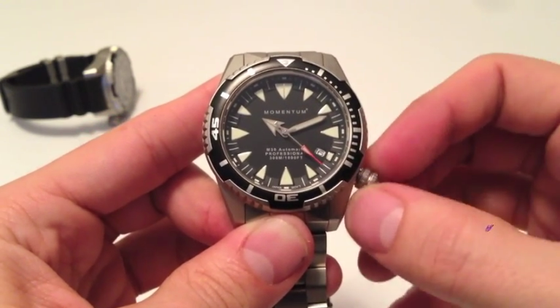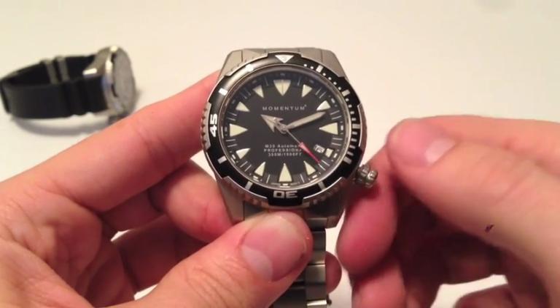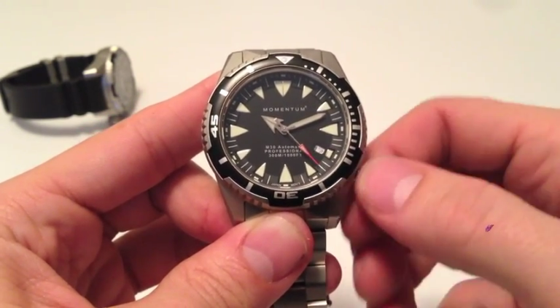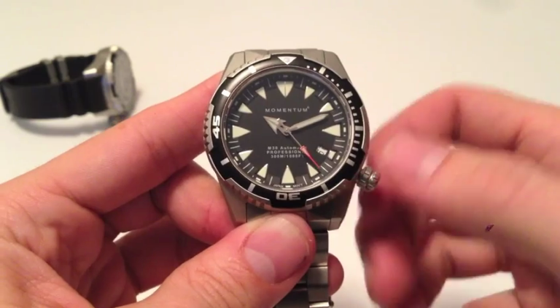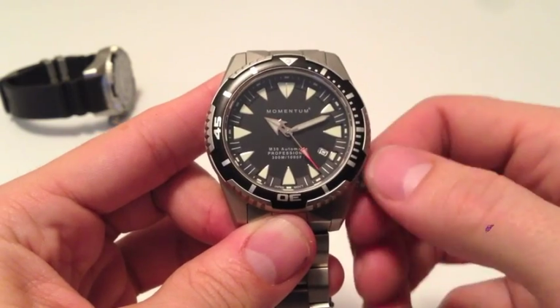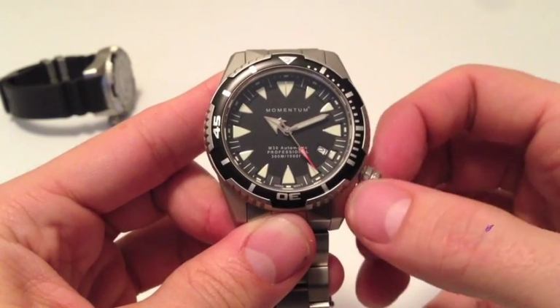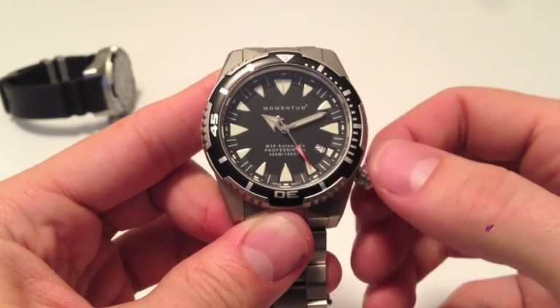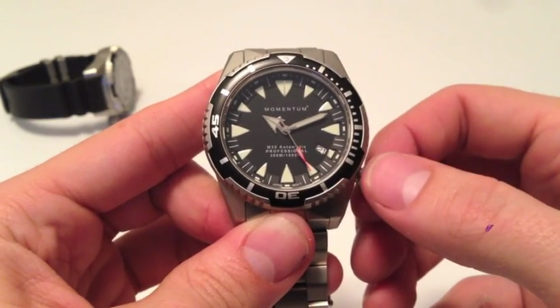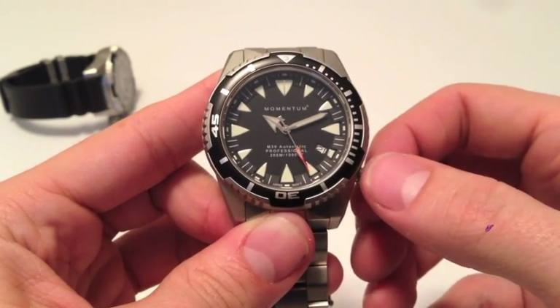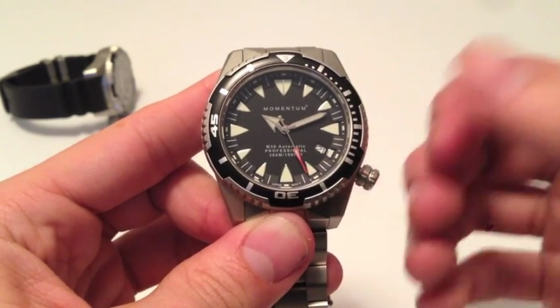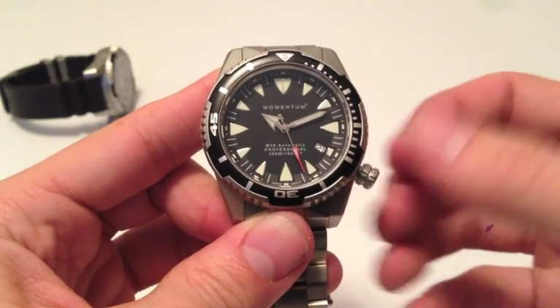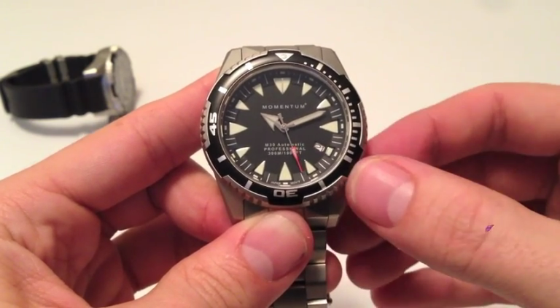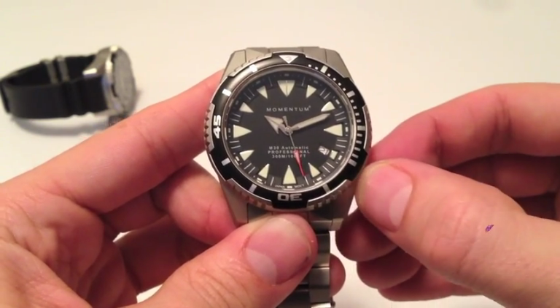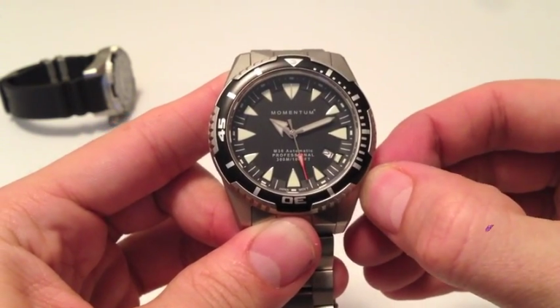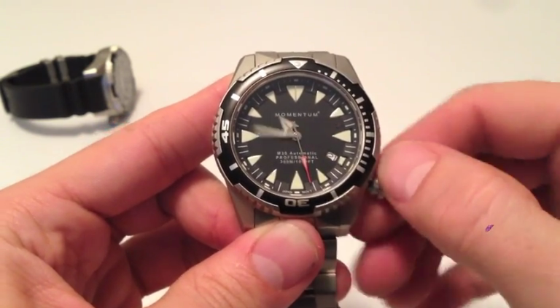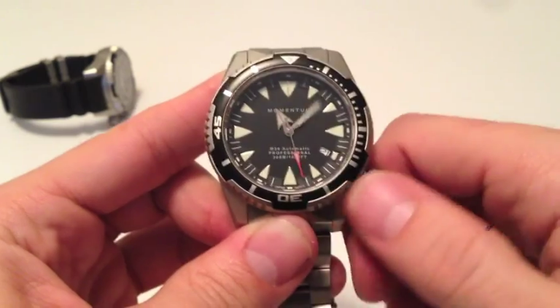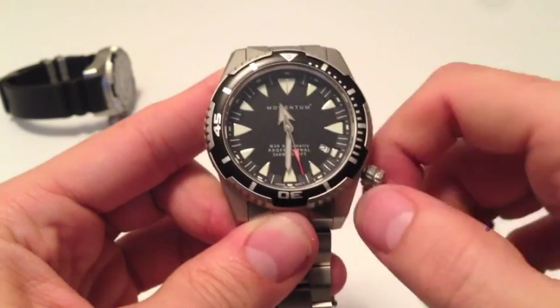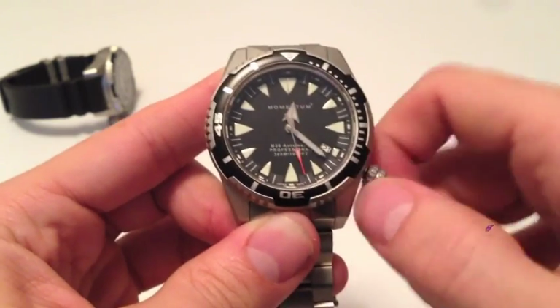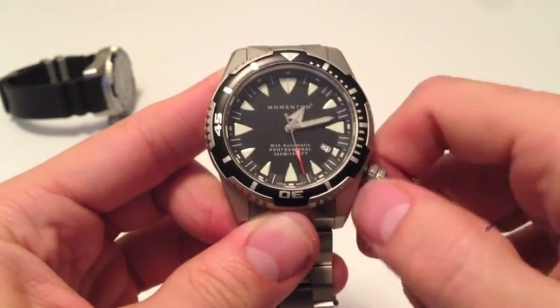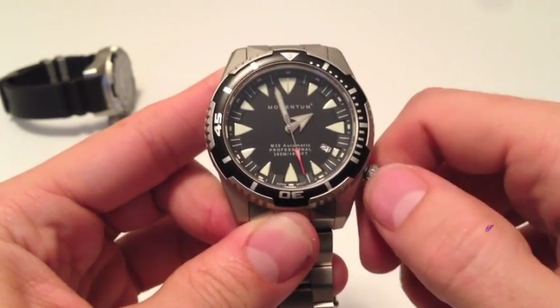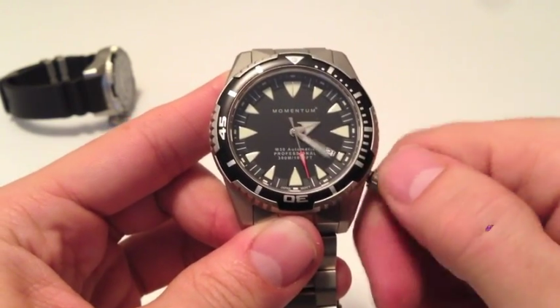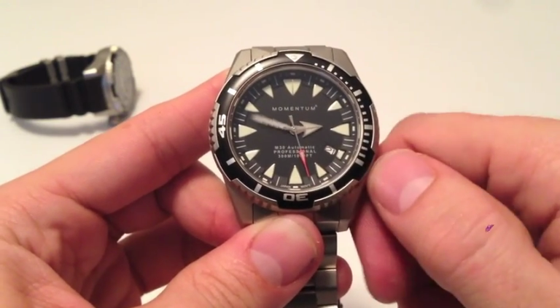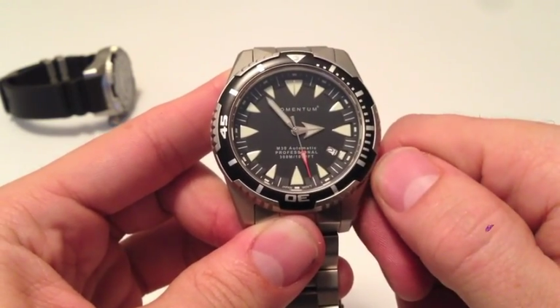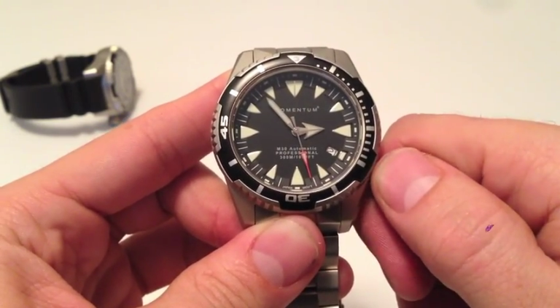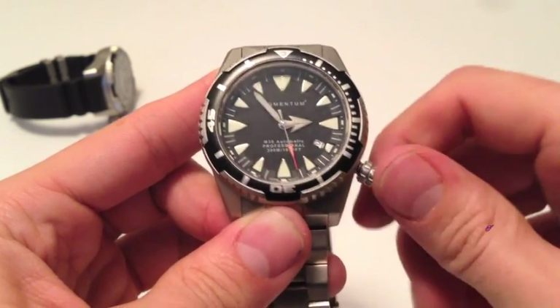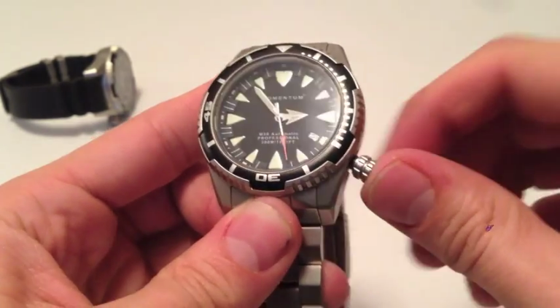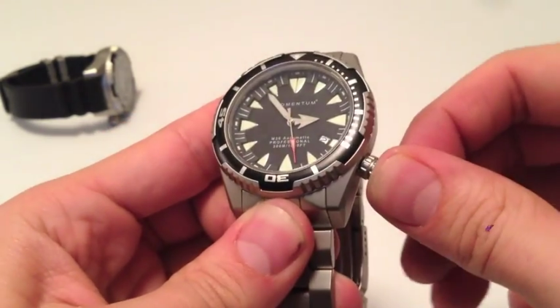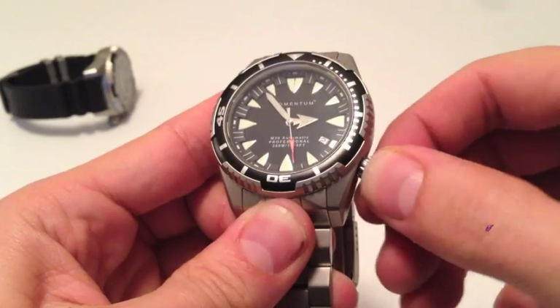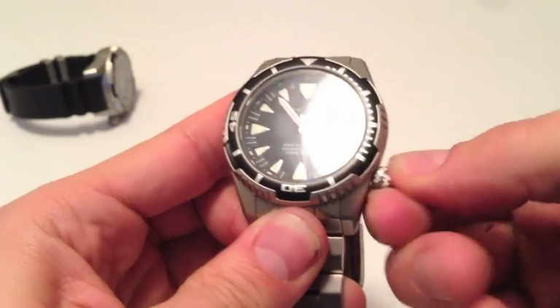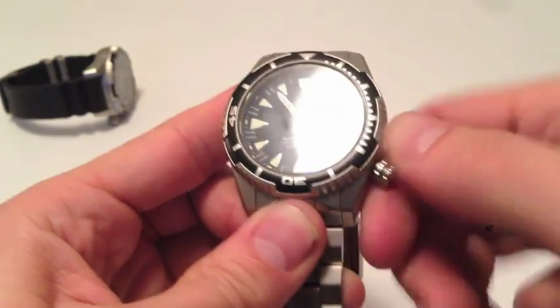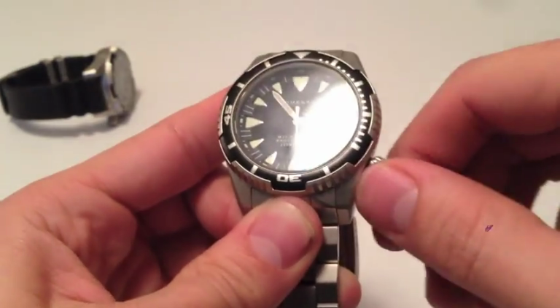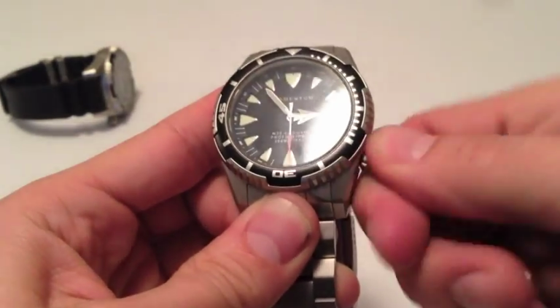To adjust the date, we'll turn the crown in a counter-clockwise motion. Once the date is set, we can pull the crown all the way out to adjust the time. Once our time has been adjusted, we can apply pressure to the crown and thread it back into place.